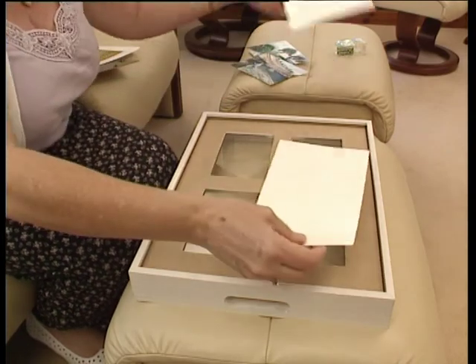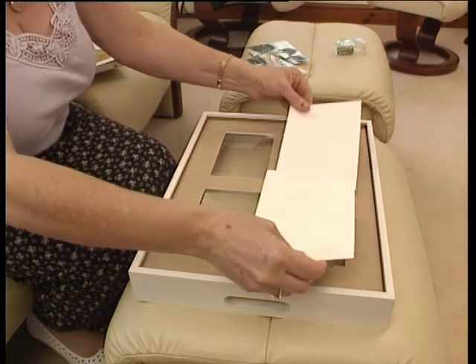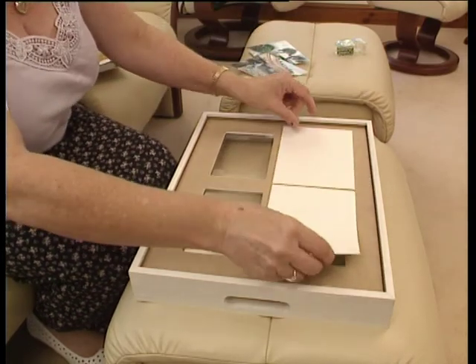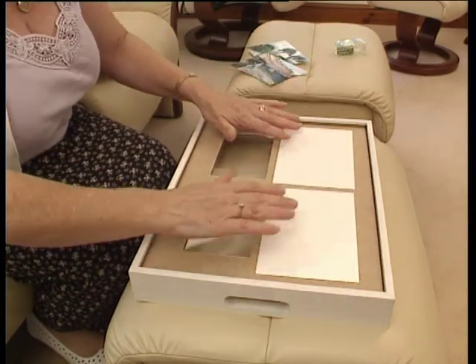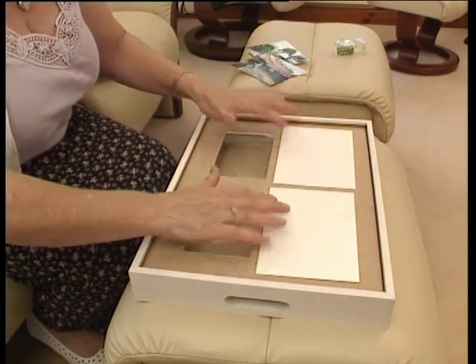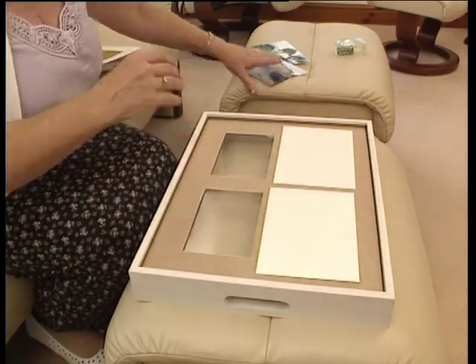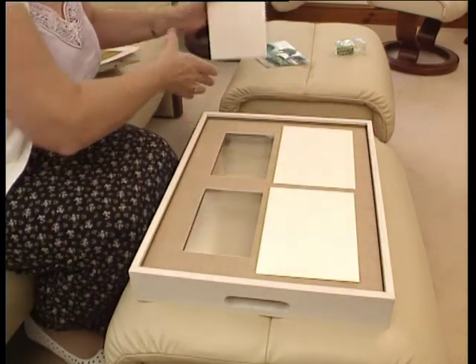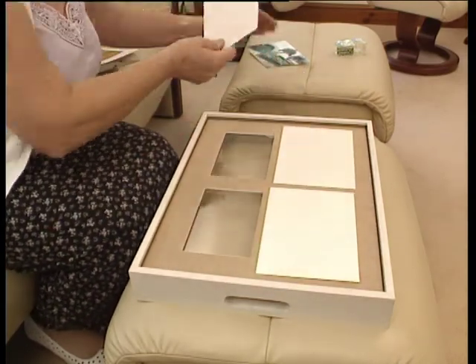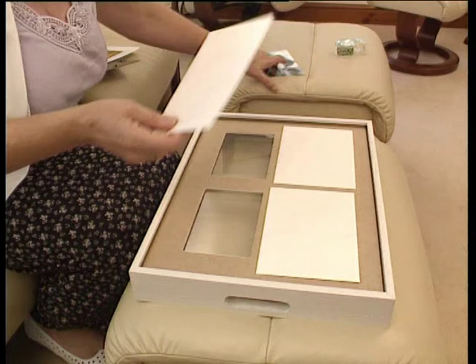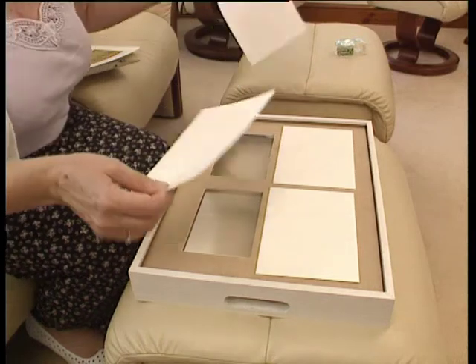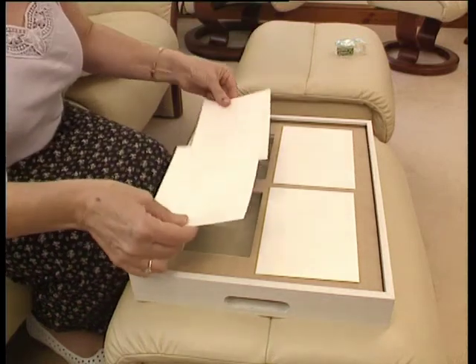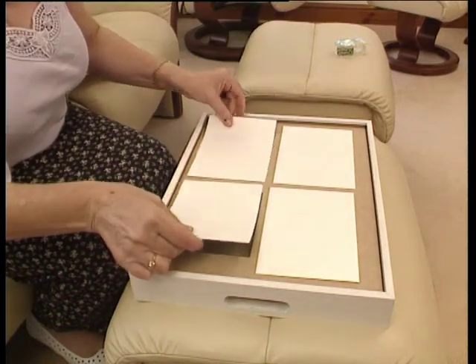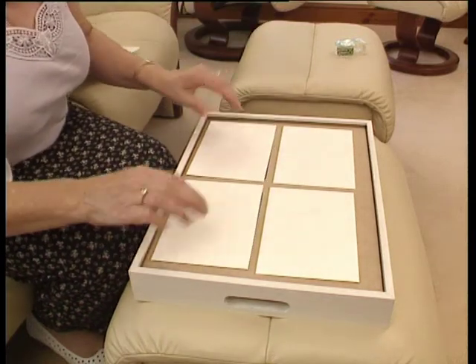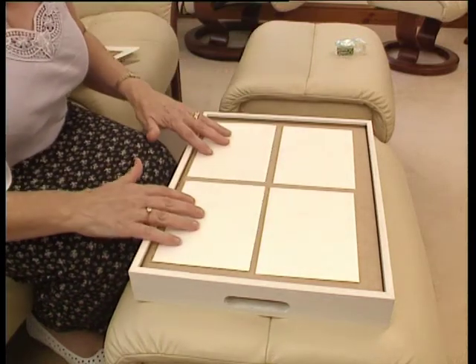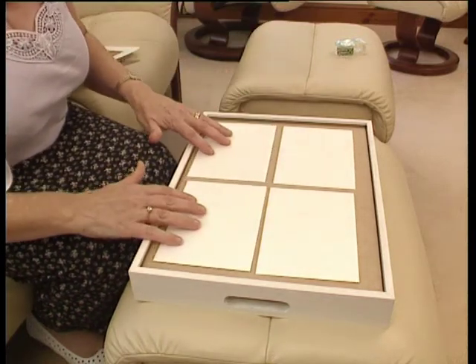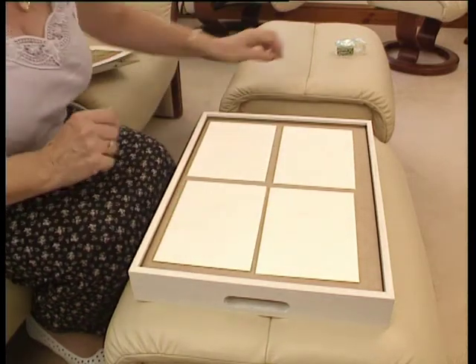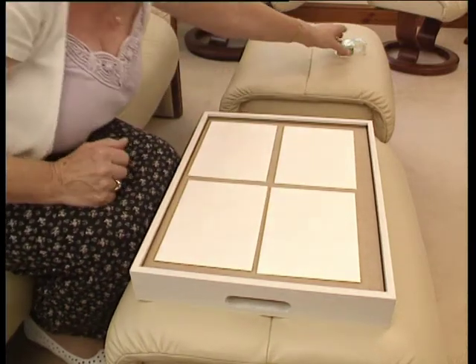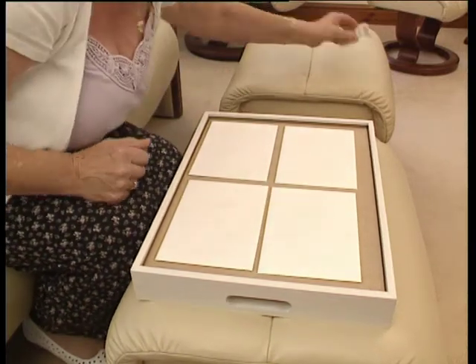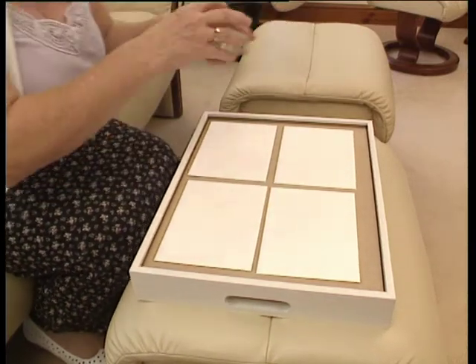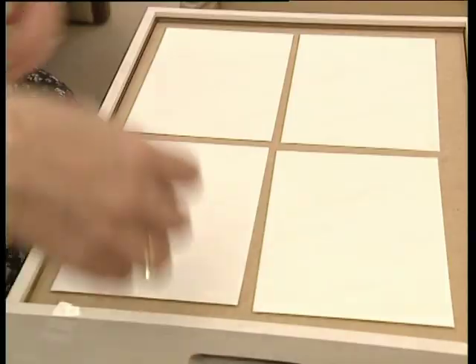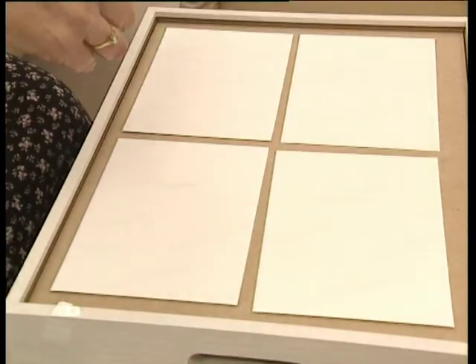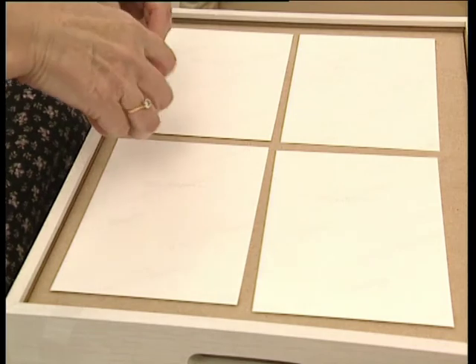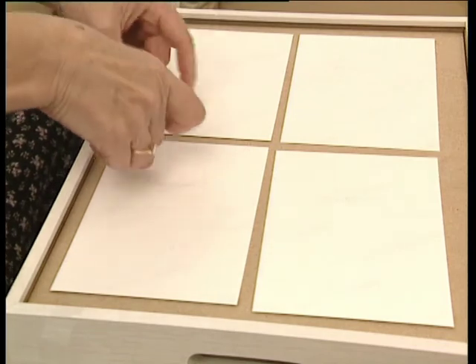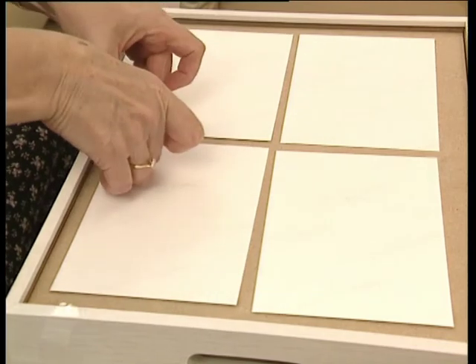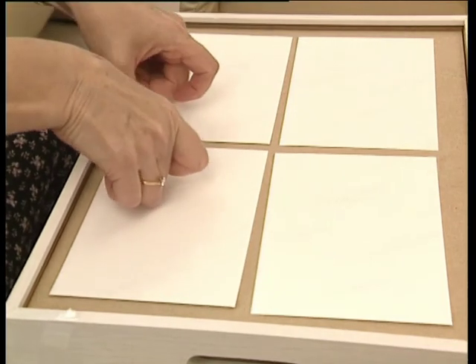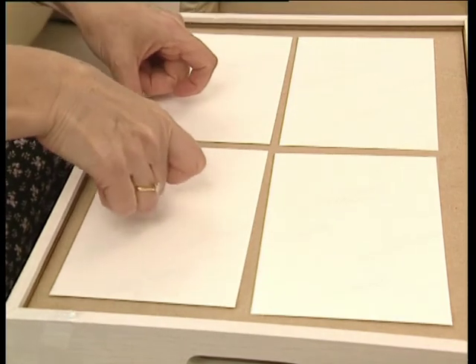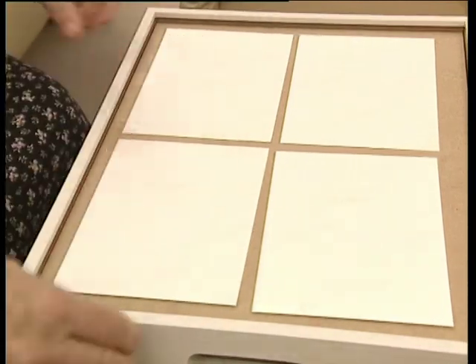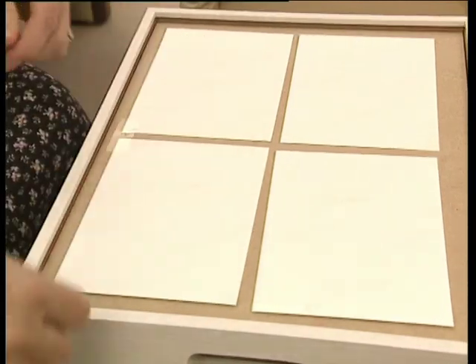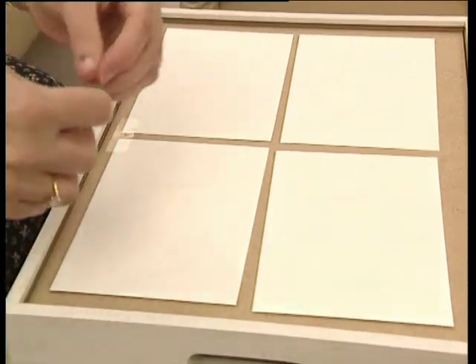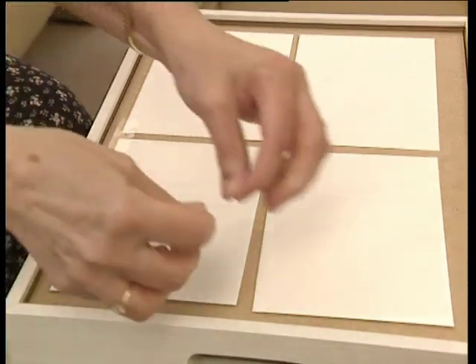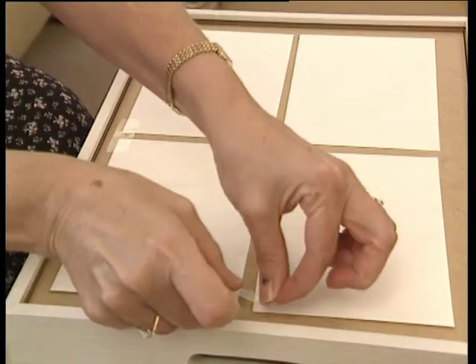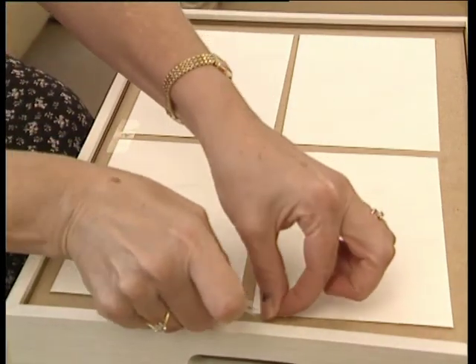Having selected the images you want to display, use the edges of the tray as a guide and carefully place them inside the frames, ensuring there are no gaps. Then secure them in place with sticky tape to stop them from slipping when the tray is in use.